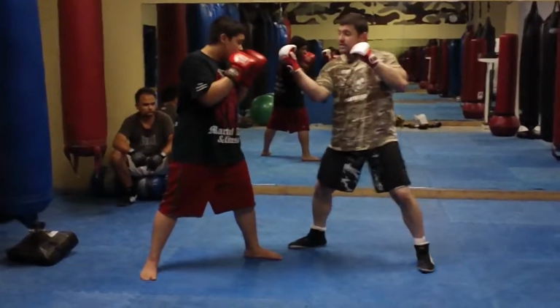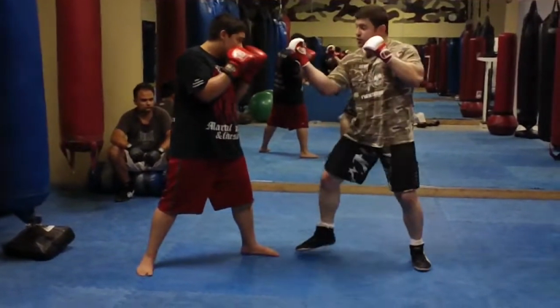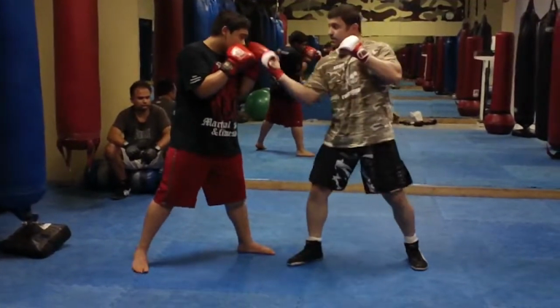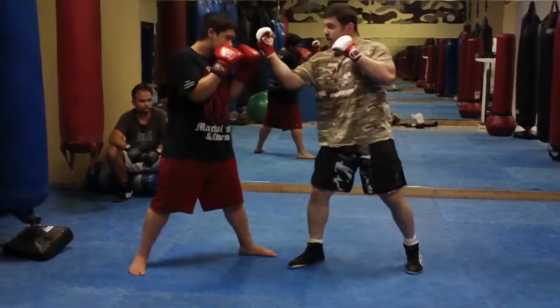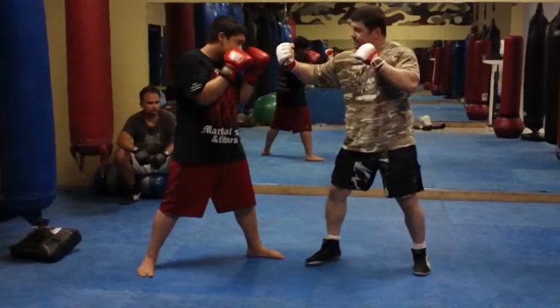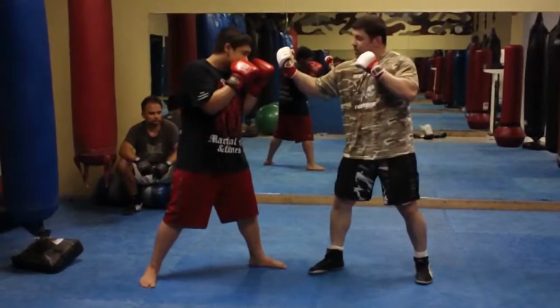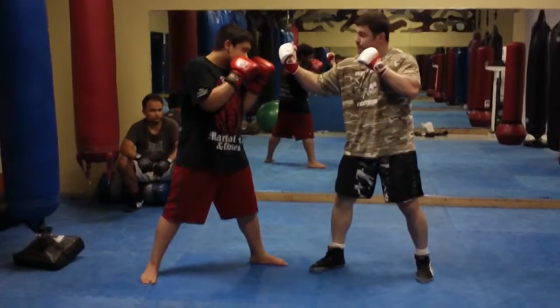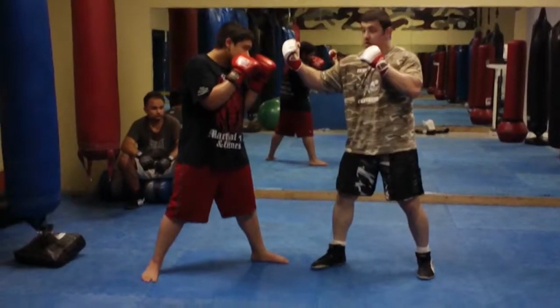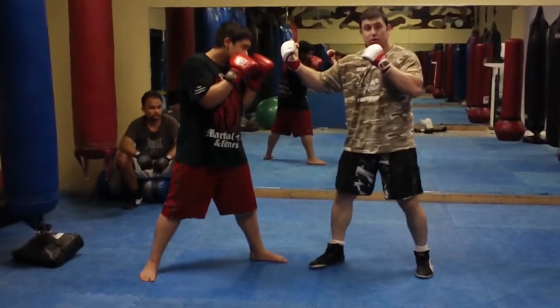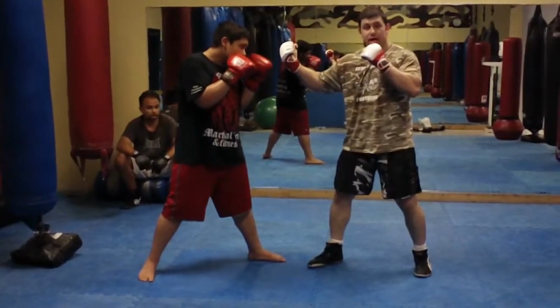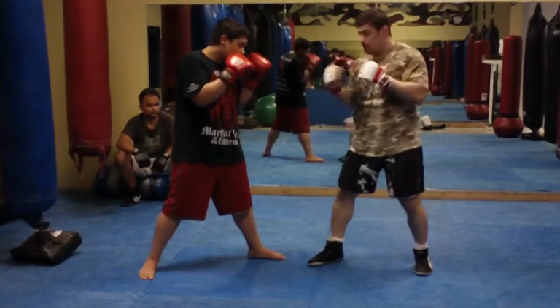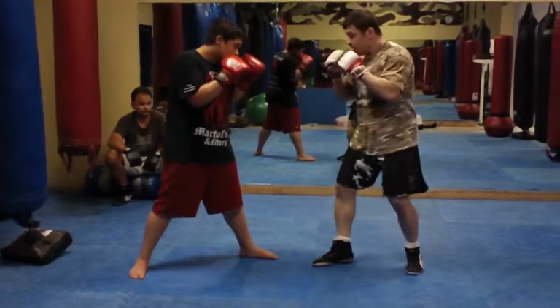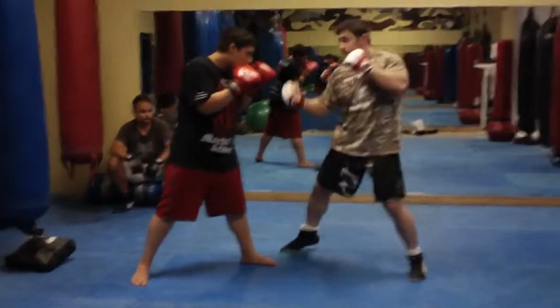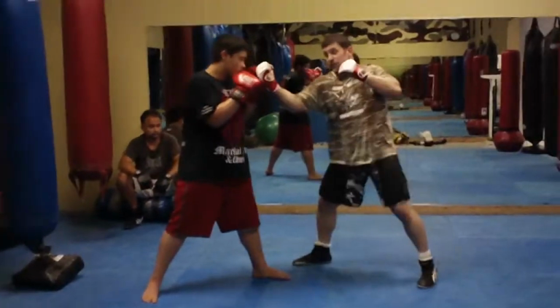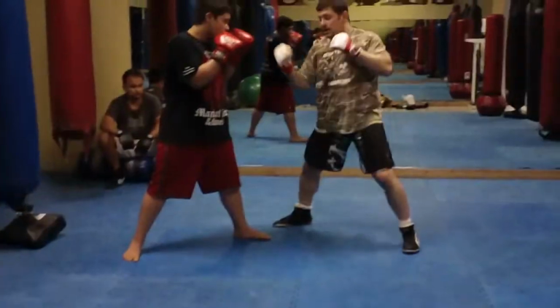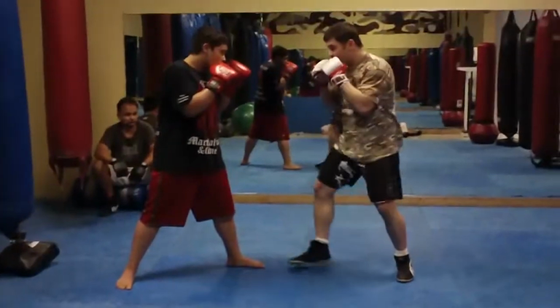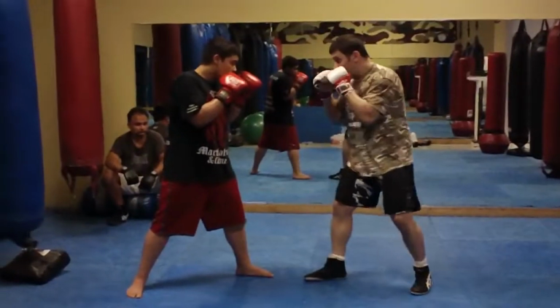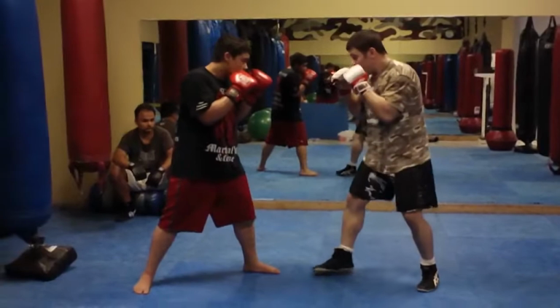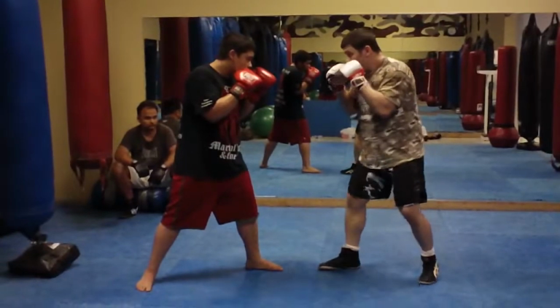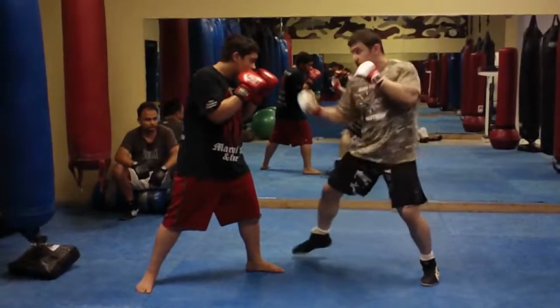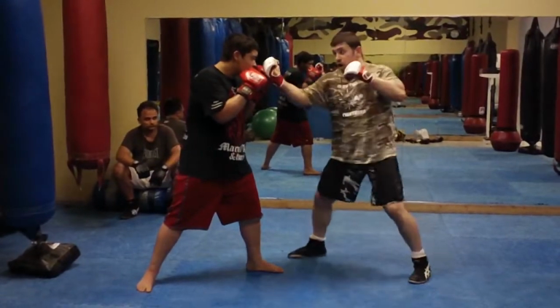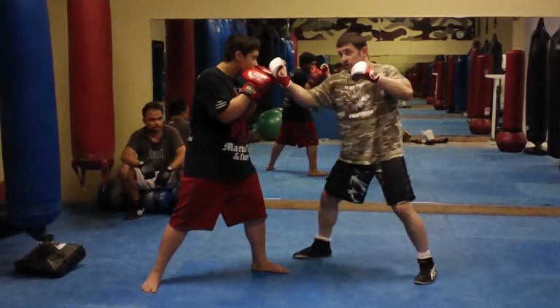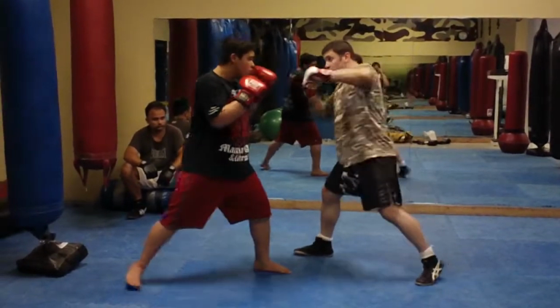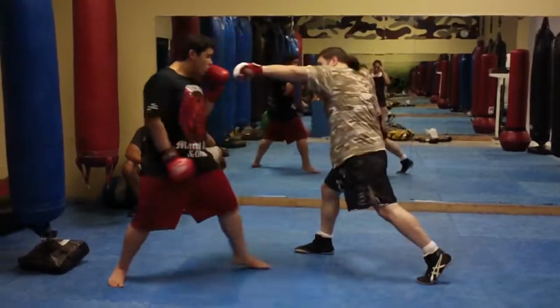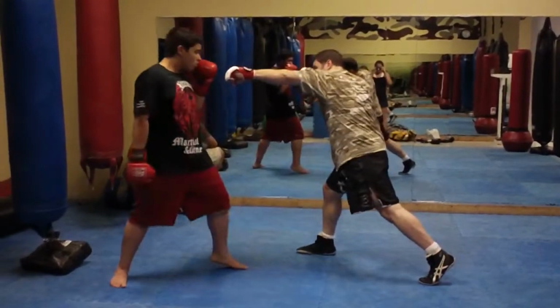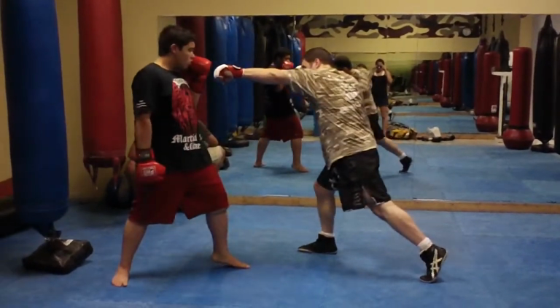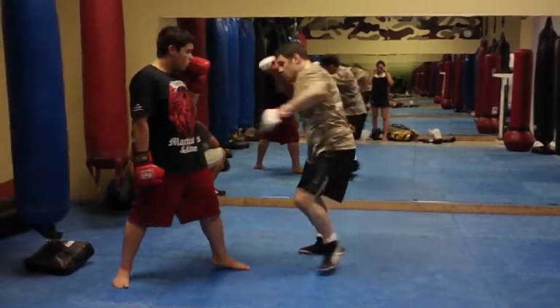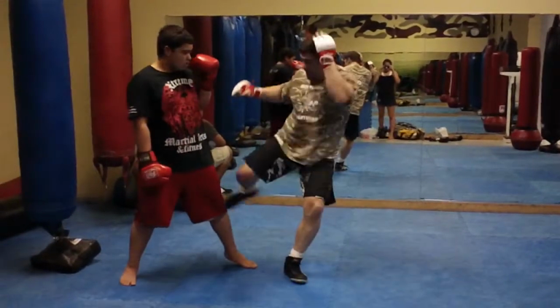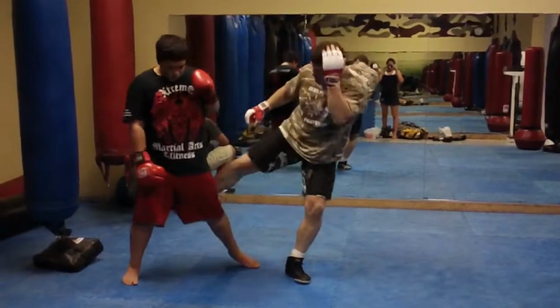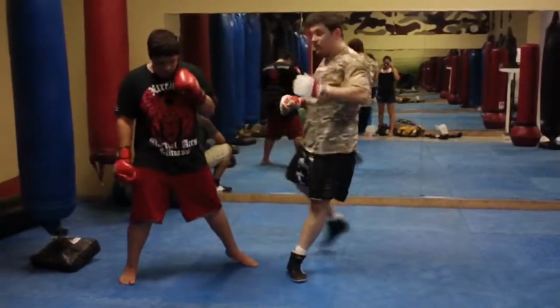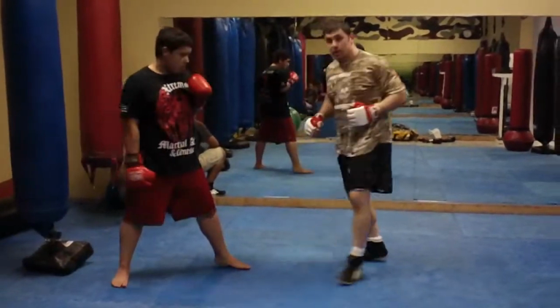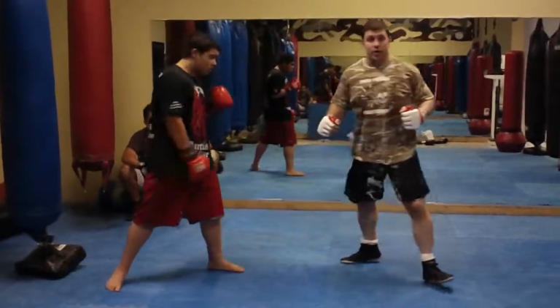It's not a straight uppercut — it's an angle, that tricky angle. Step off as I throw it. Step off, left foot, and then the freebie low kick.